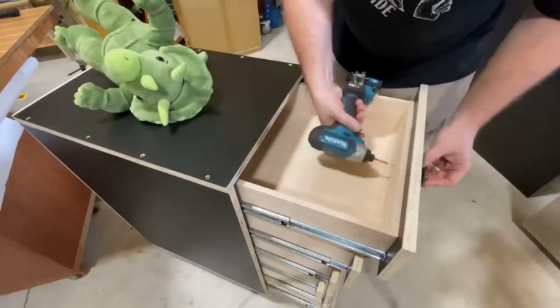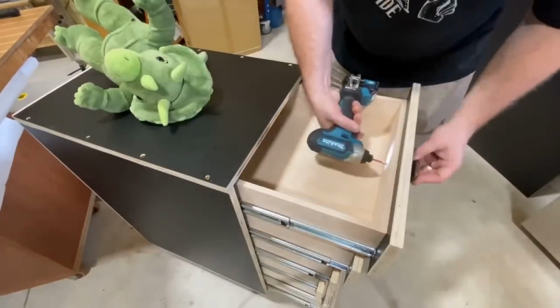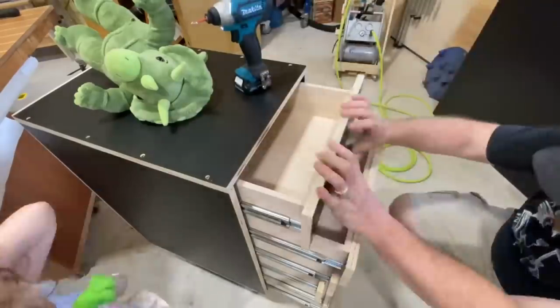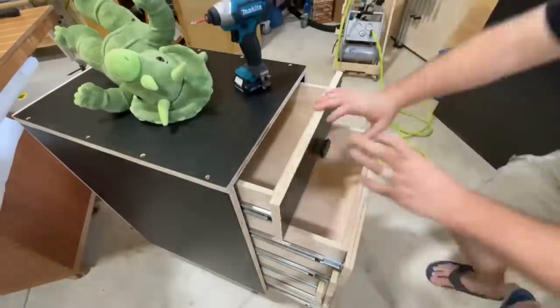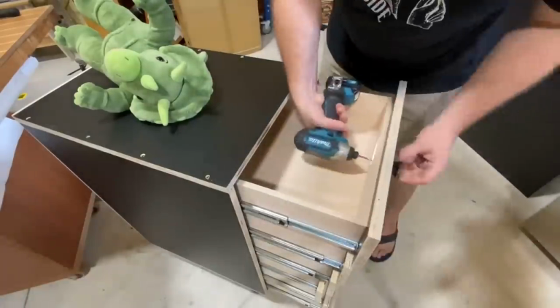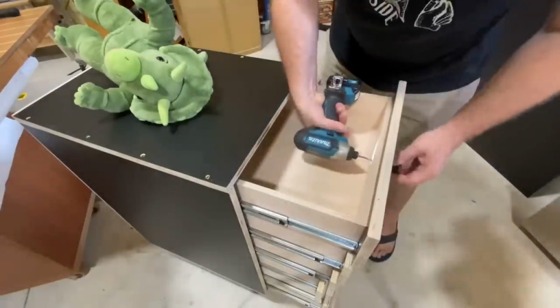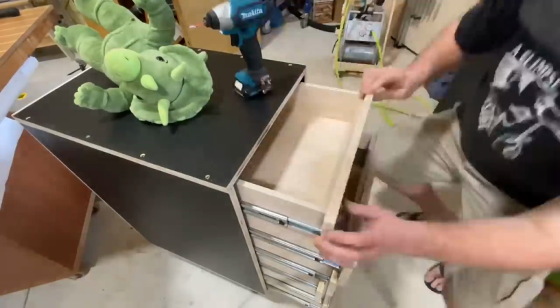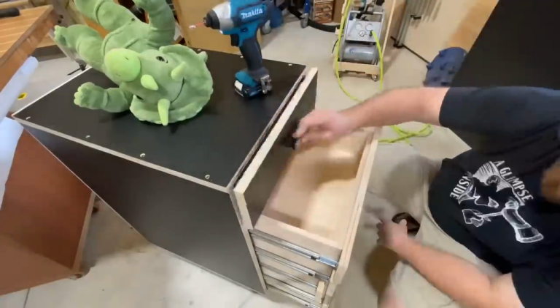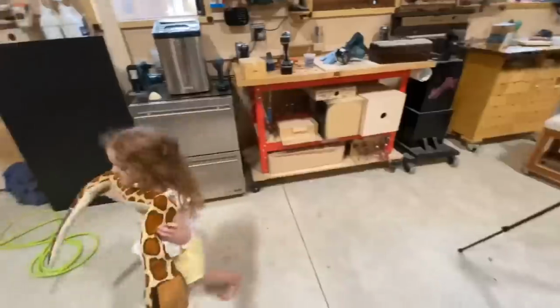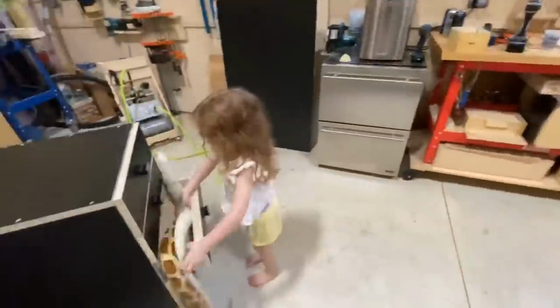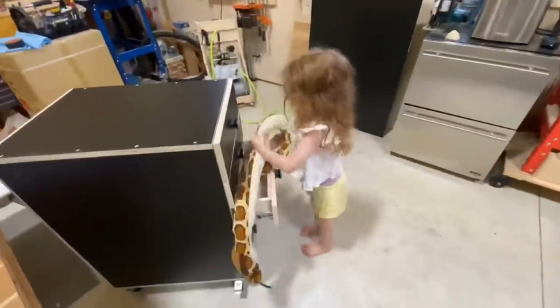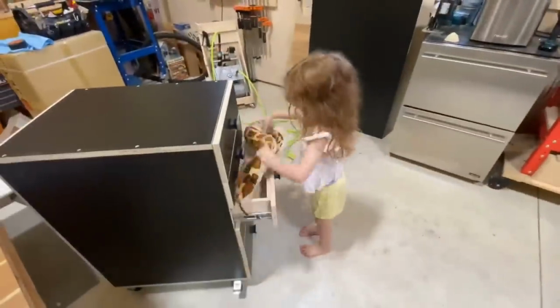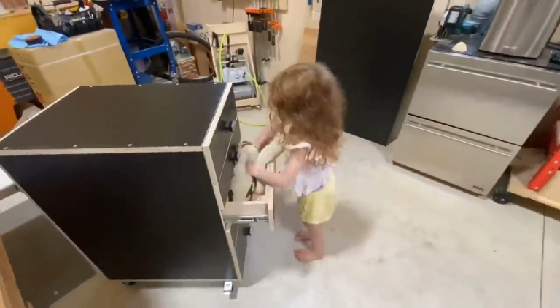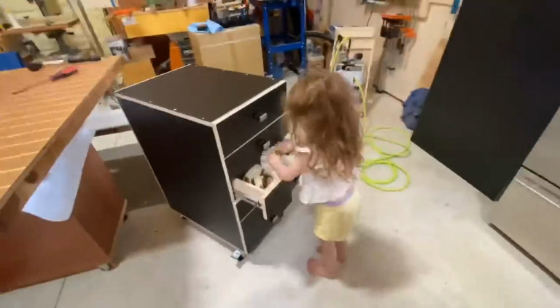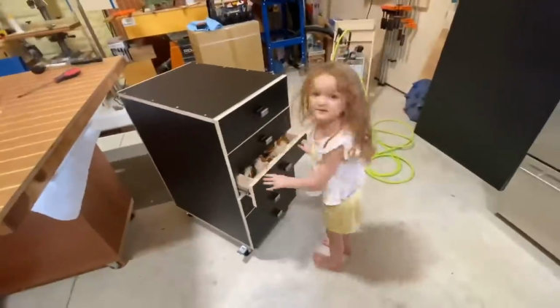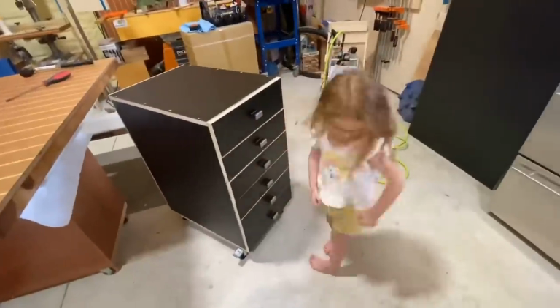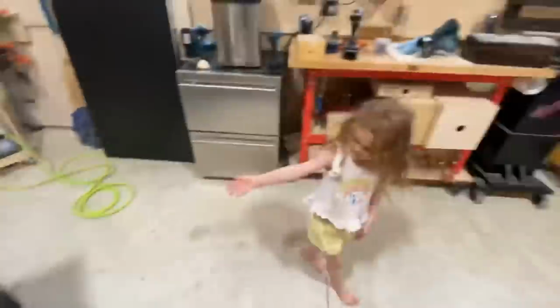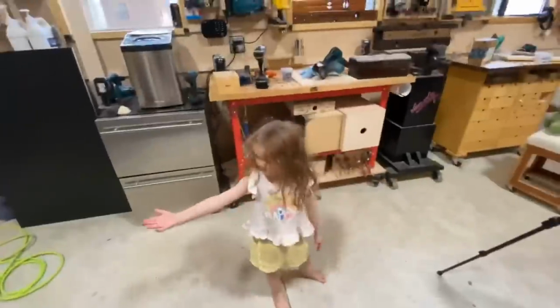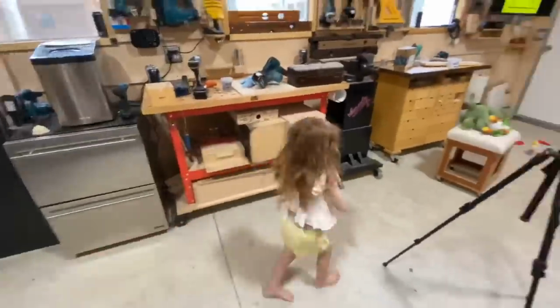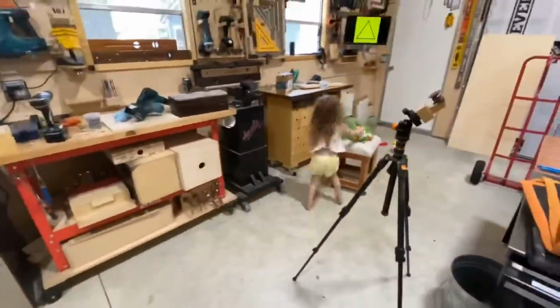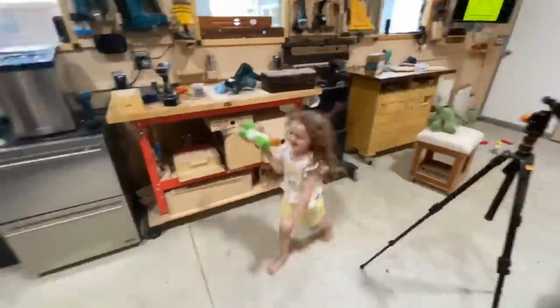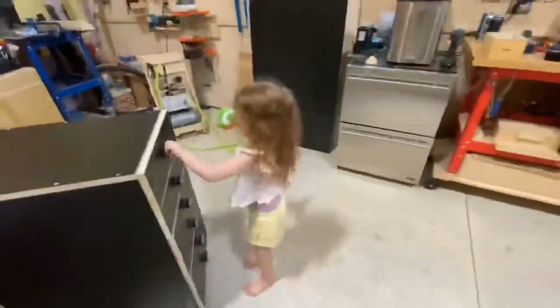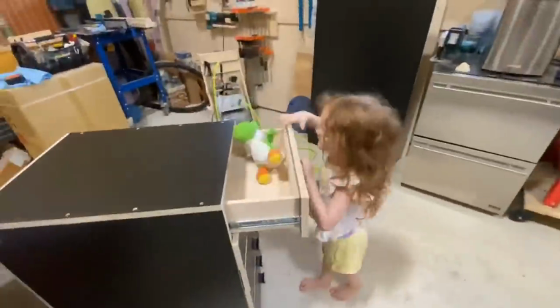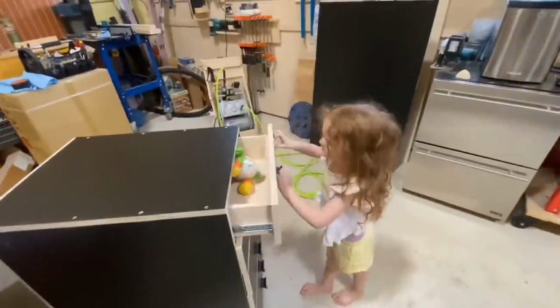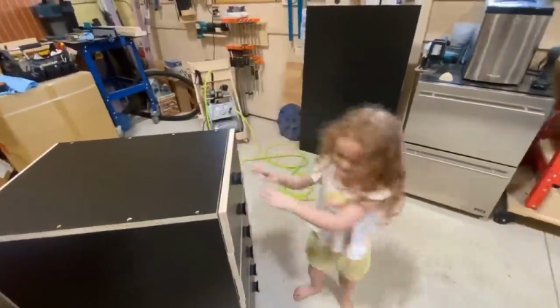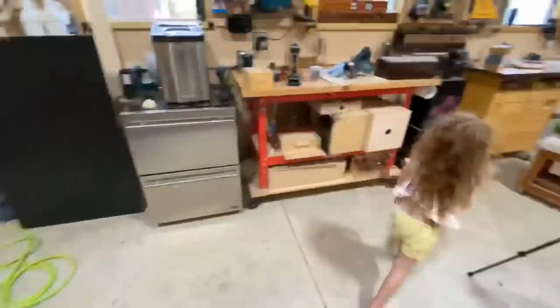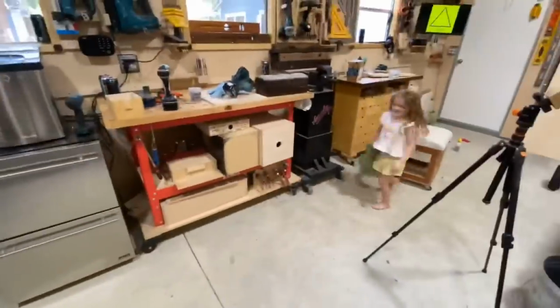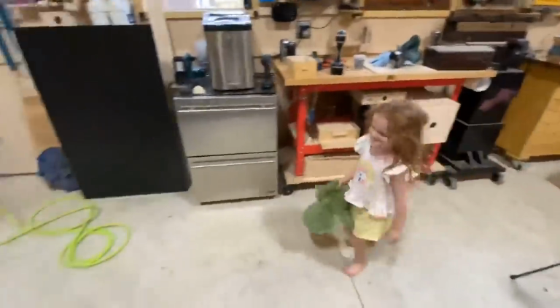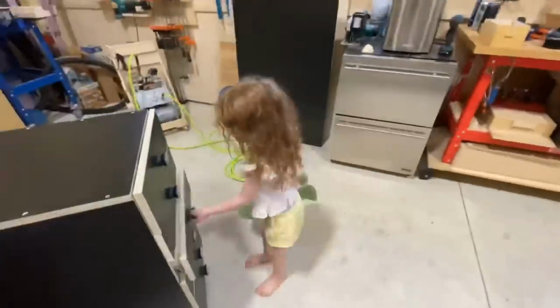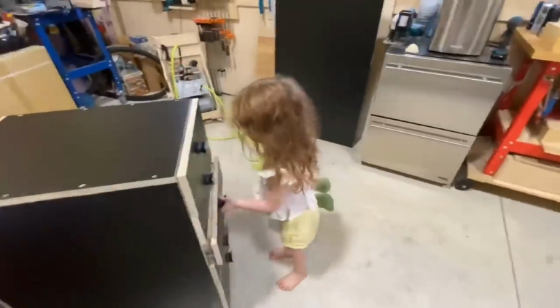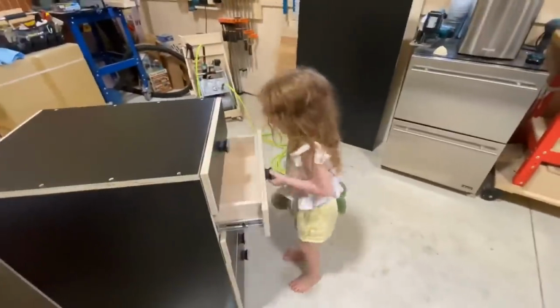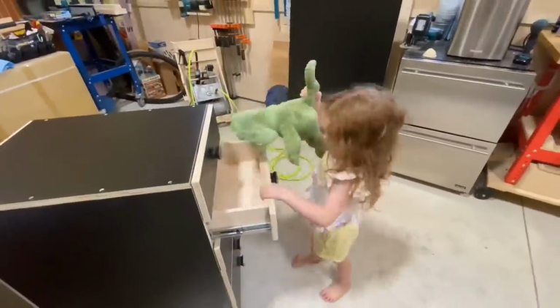Now we're going to install these single drawer pulls — I just picked these up from Home Depot. I like the aesthetic of them and they work. It is priceless time in here with my daughter in the shop.